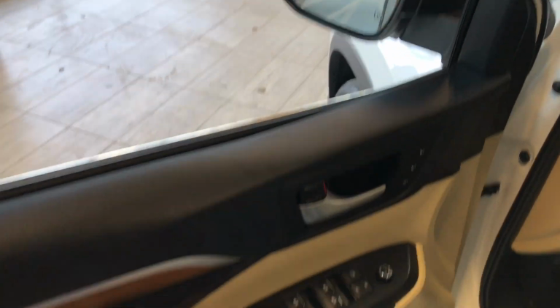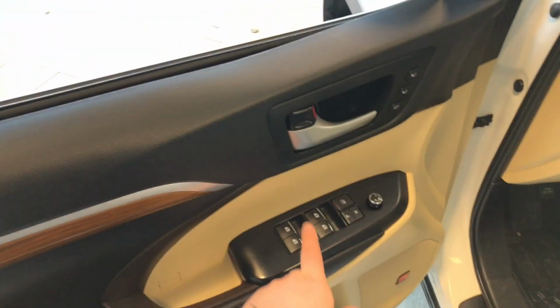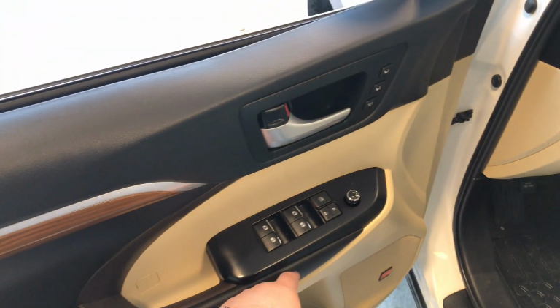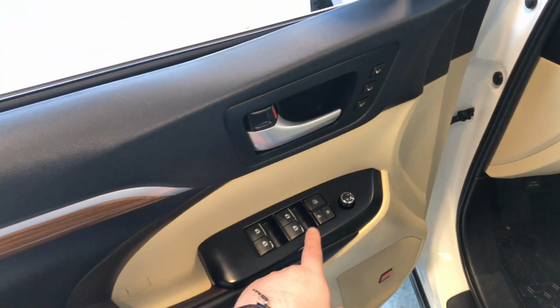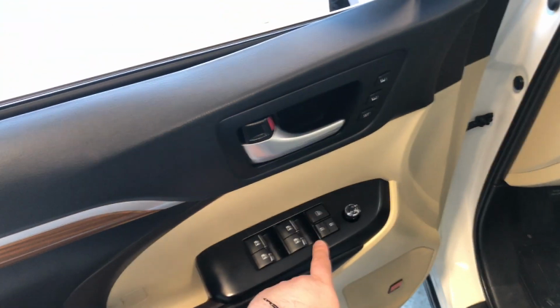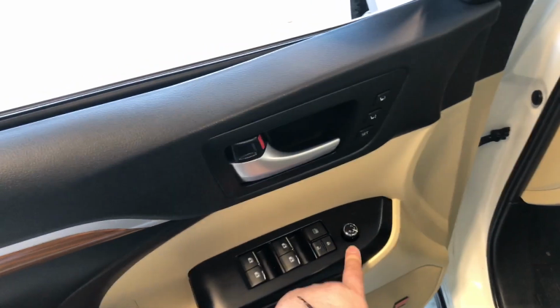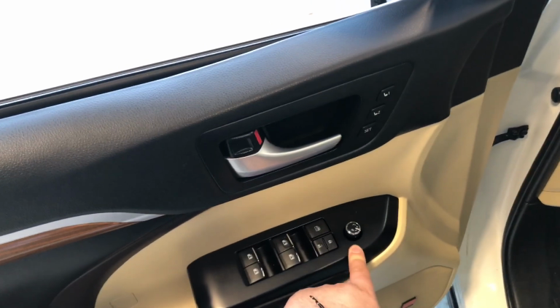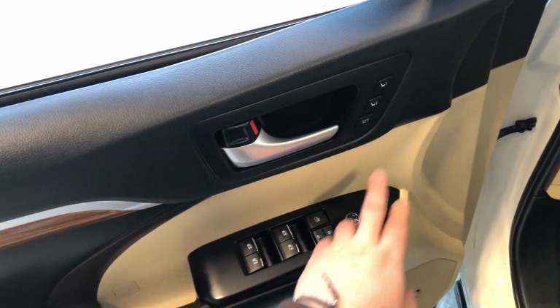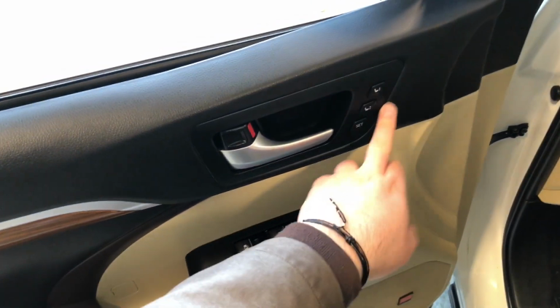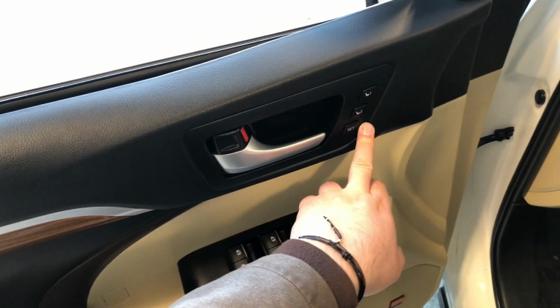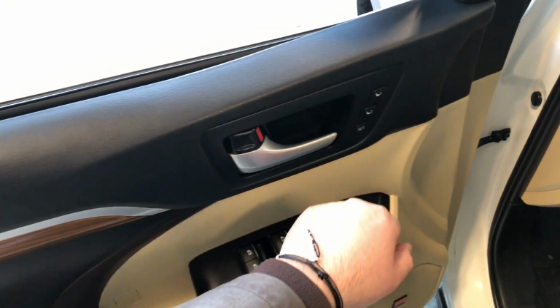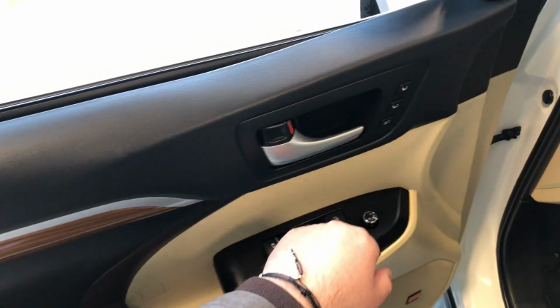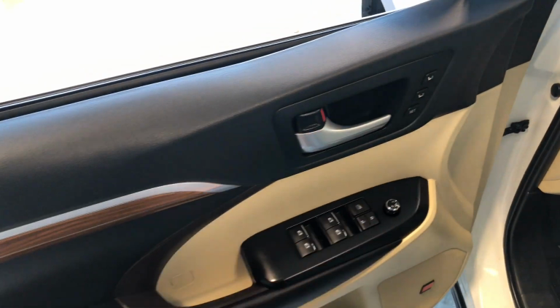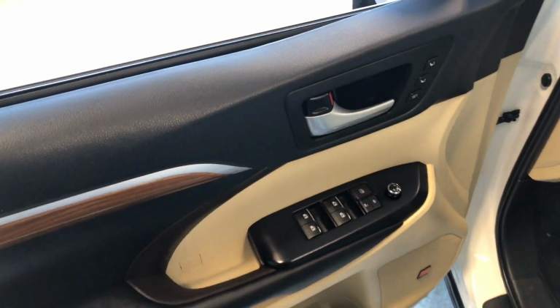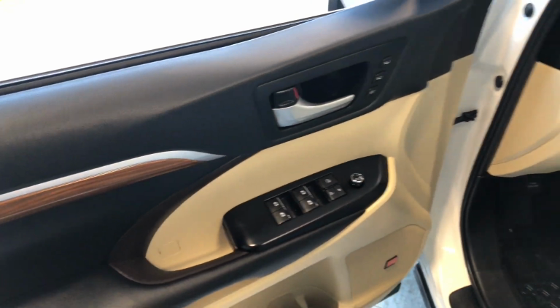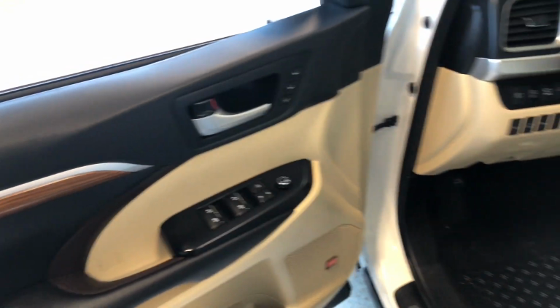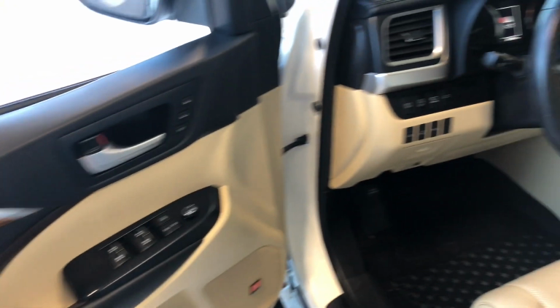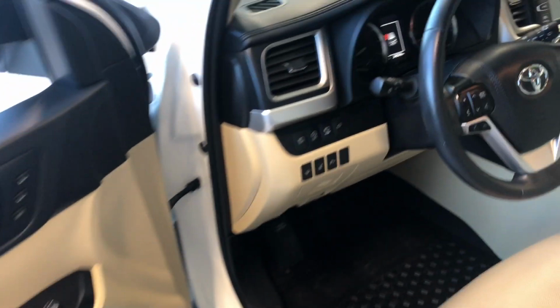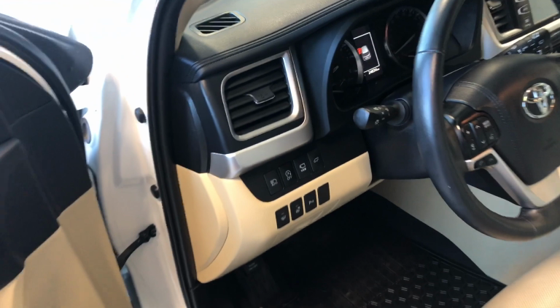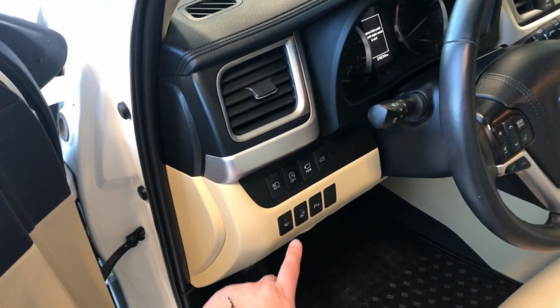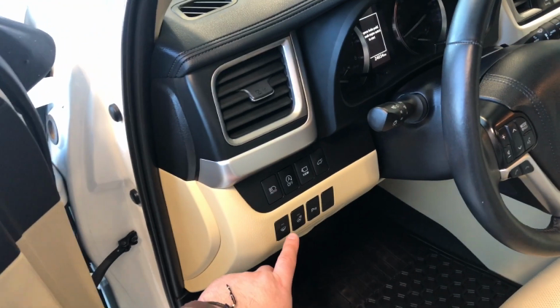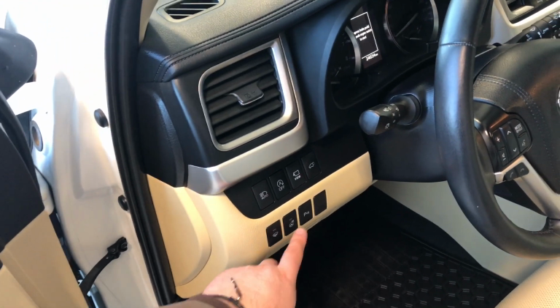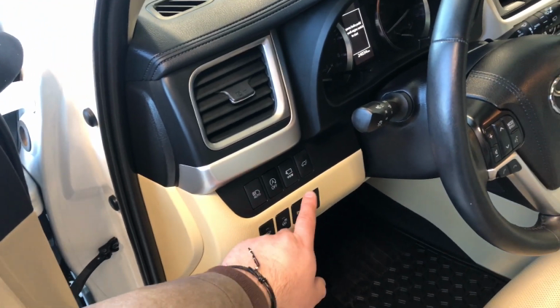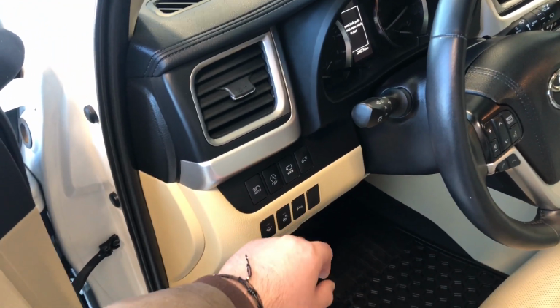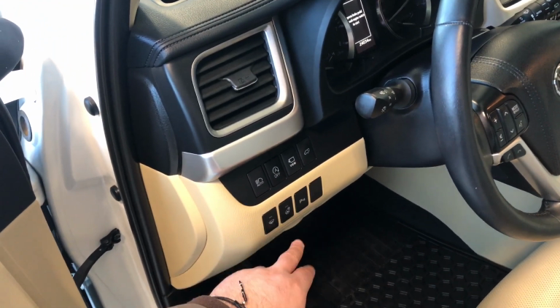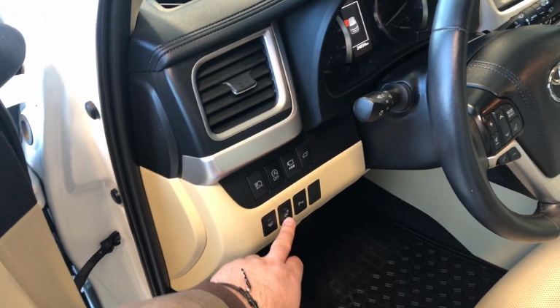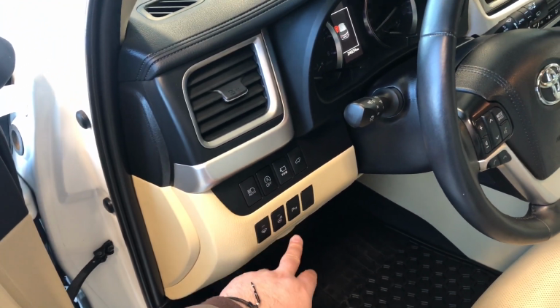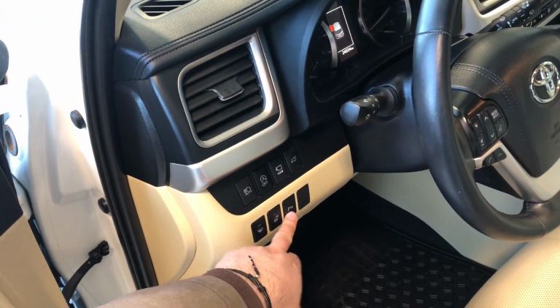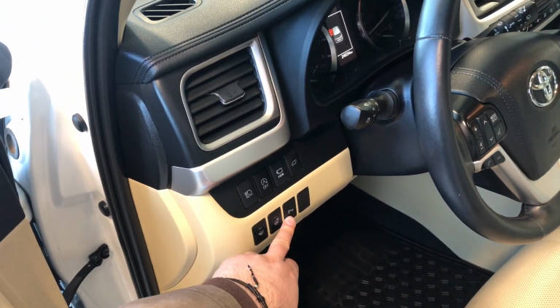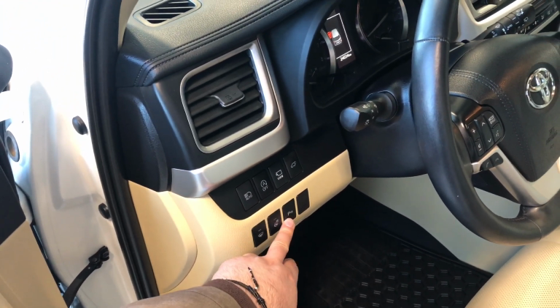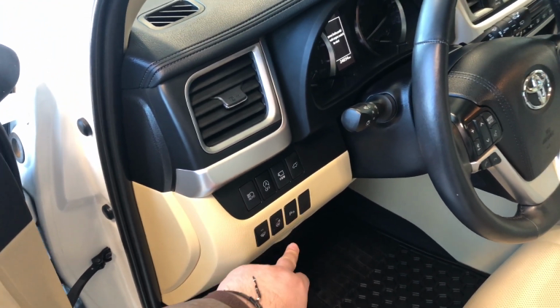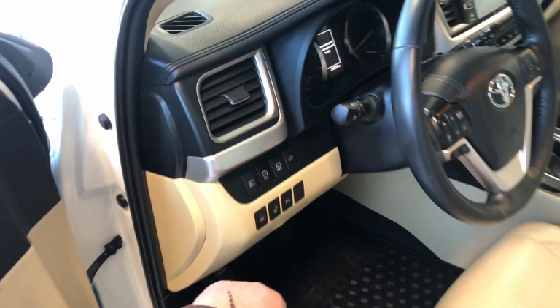Inside you'll find your power windows, locks, and power adjustable side mirrors with memory seating presets right next to the door handle. Next to the door you'll also find your power liftgate button, heated steering wheel control, and the ability to turn your parking sensors on and off.